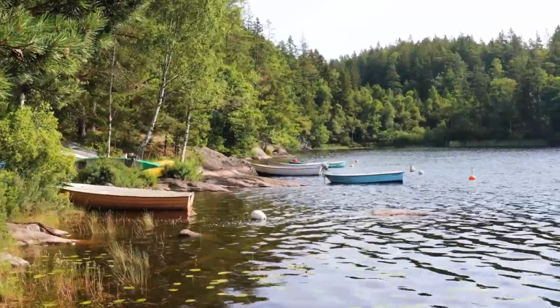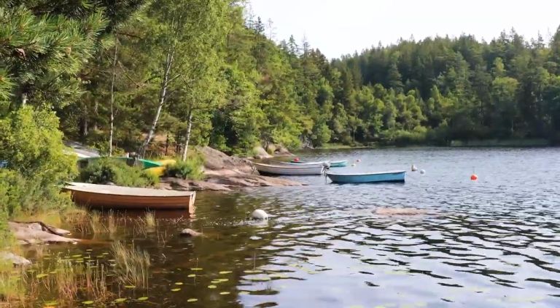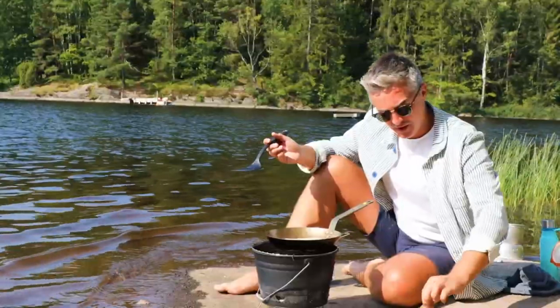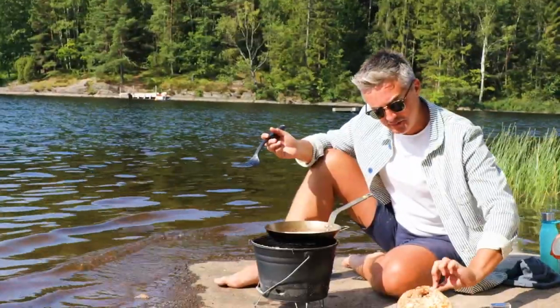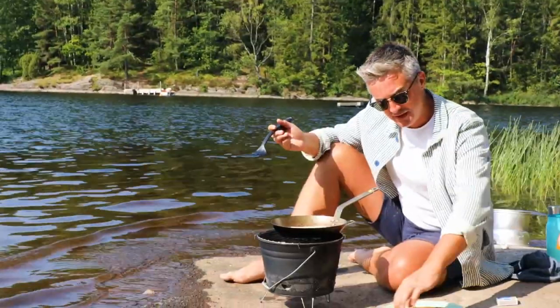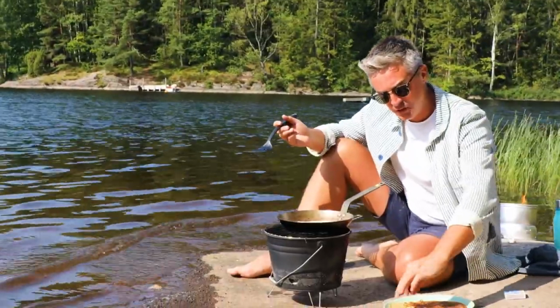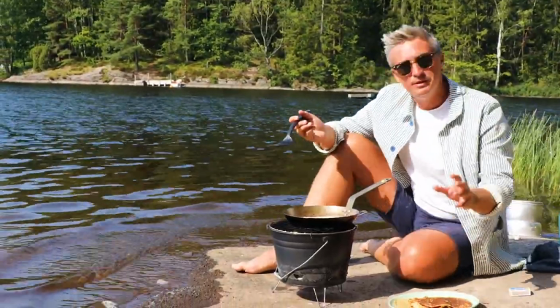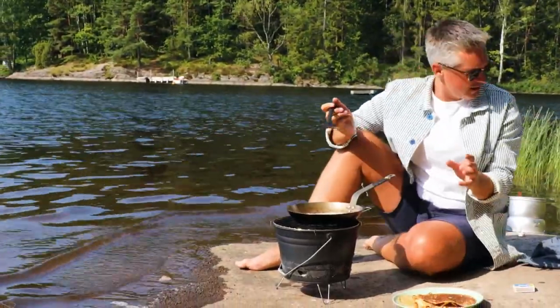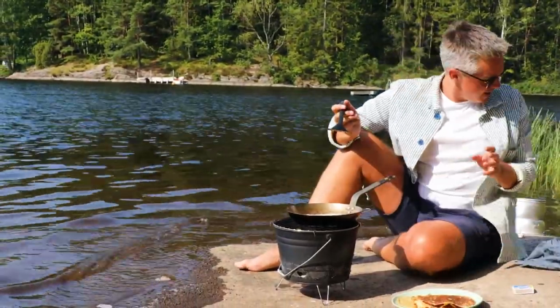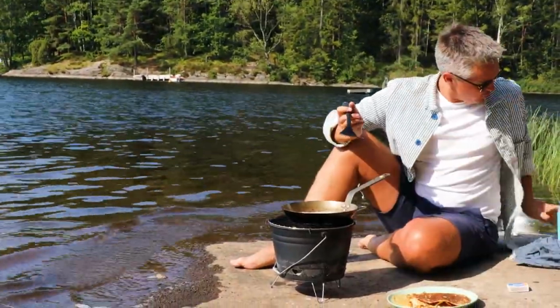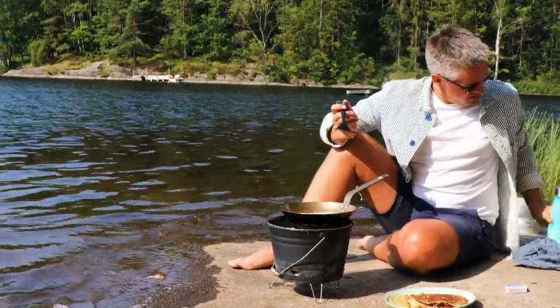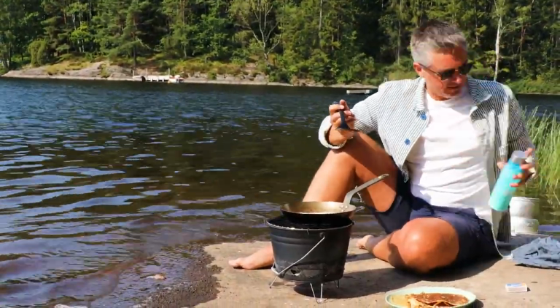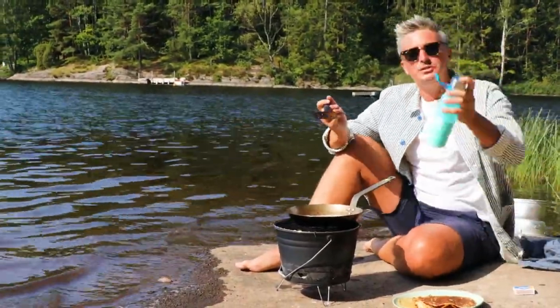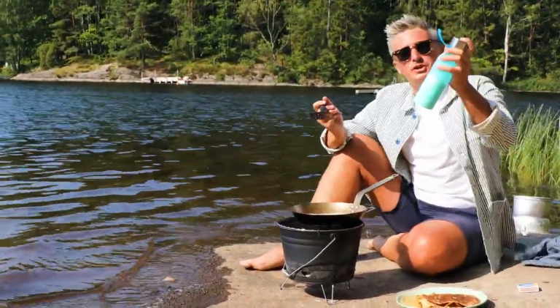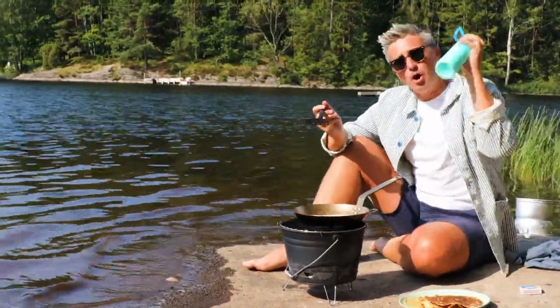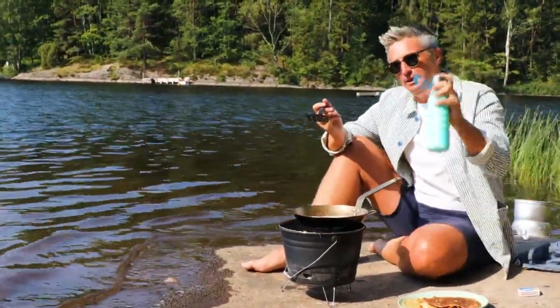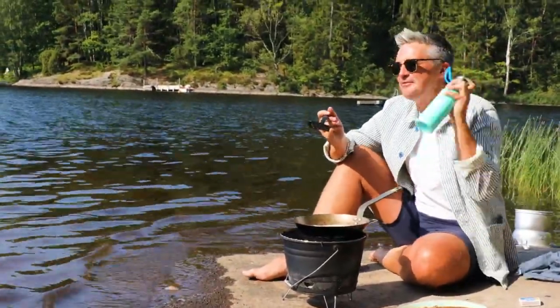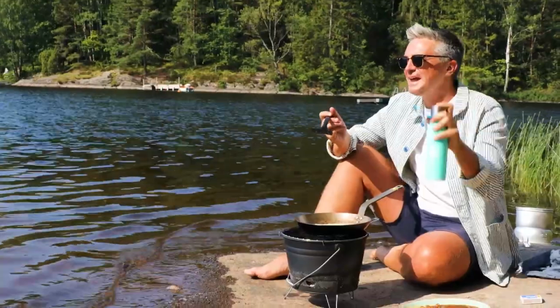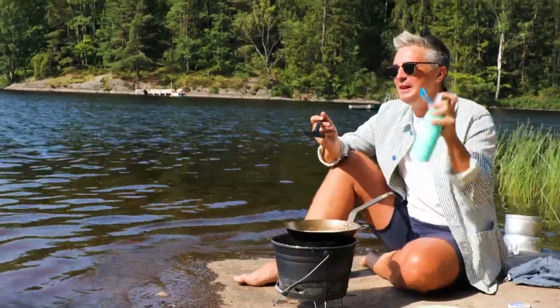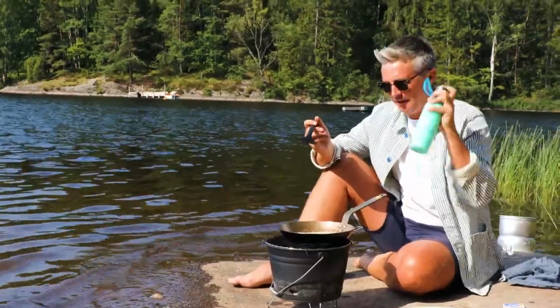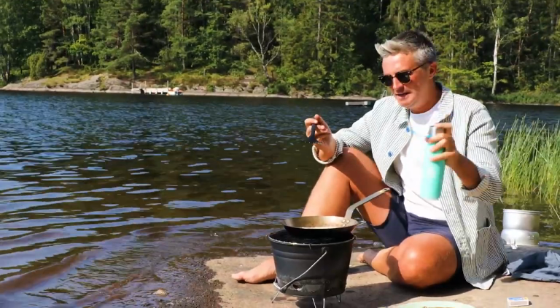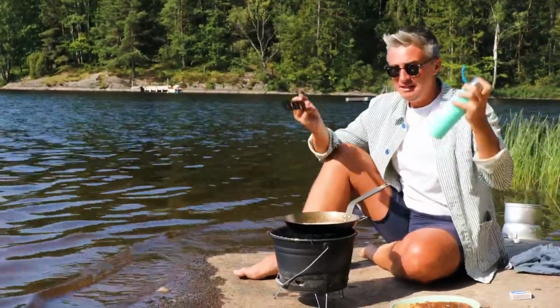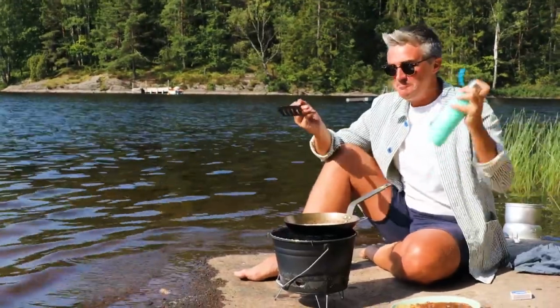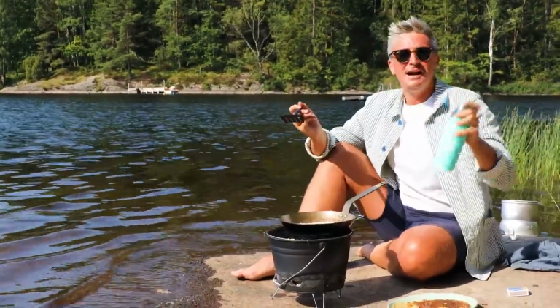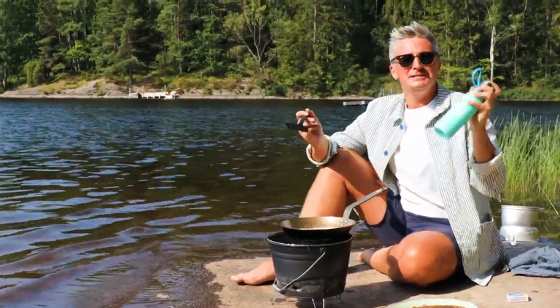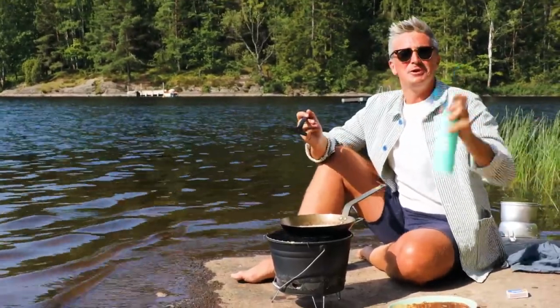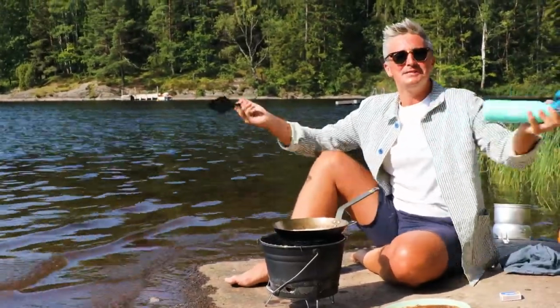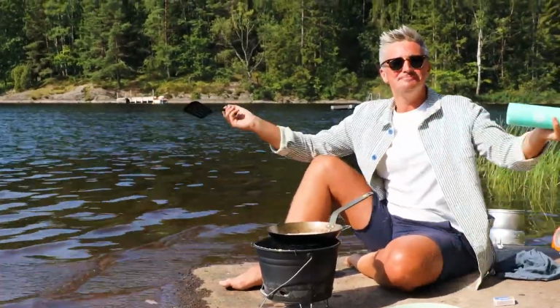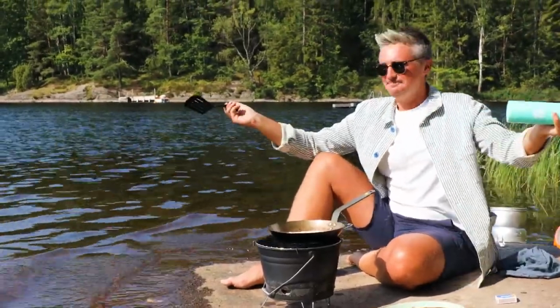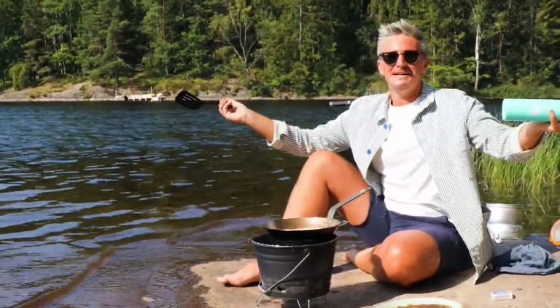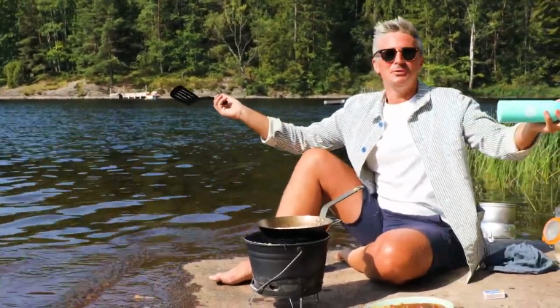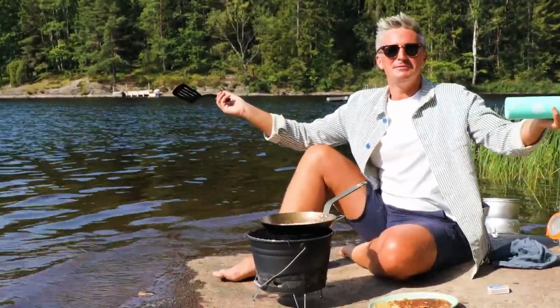We're looking pretty good. We've got nice pancakes cooked, we've got some cream in a bottle which we're going to shake to hopefully get it a little bit thicker — cream, pancakes, blueberries. It's summer, baby!